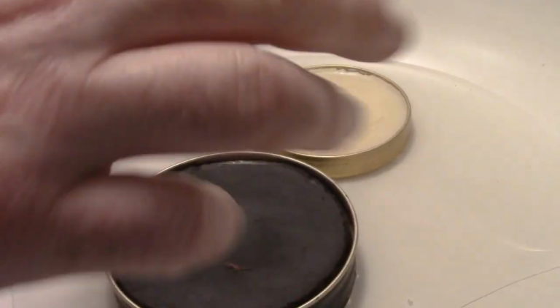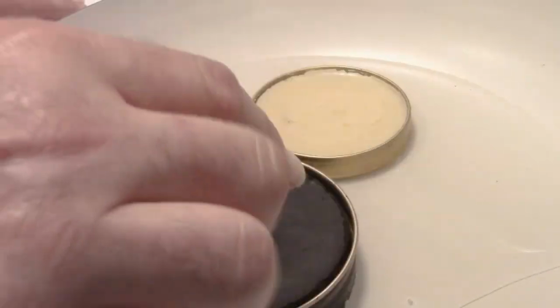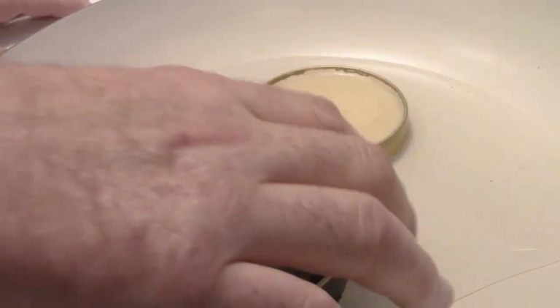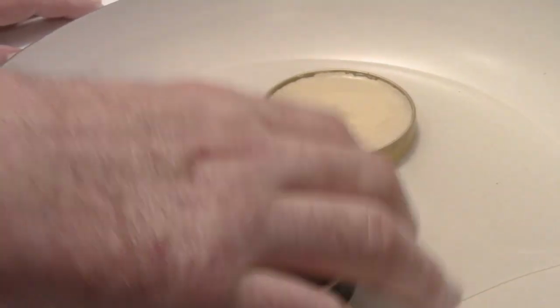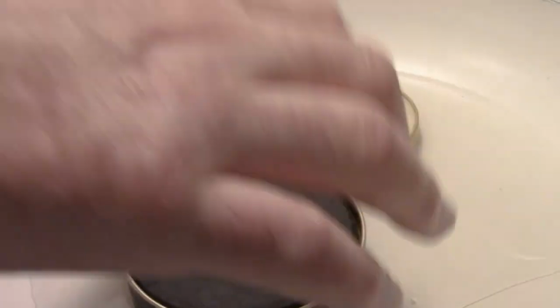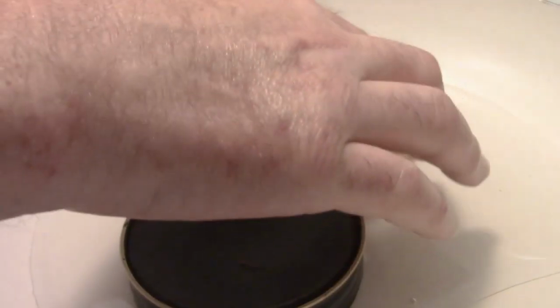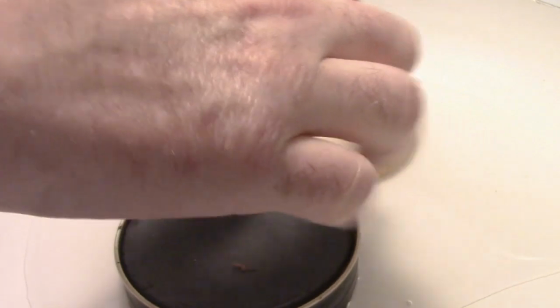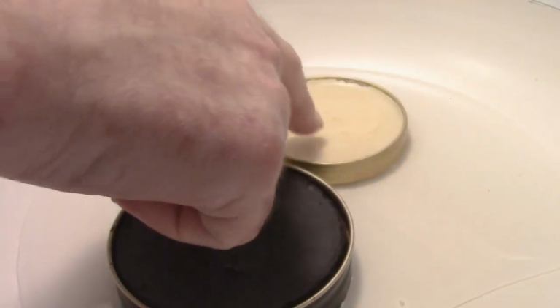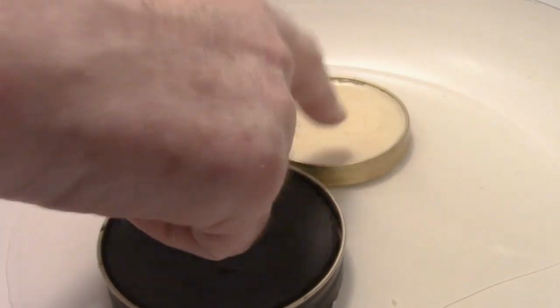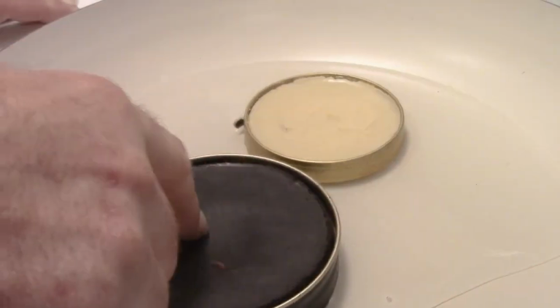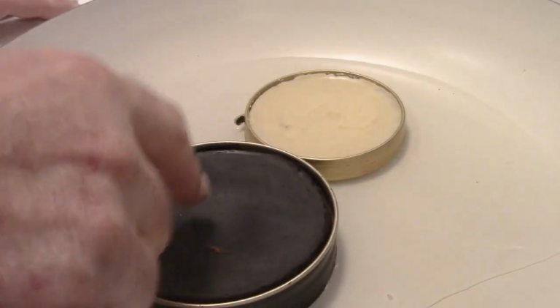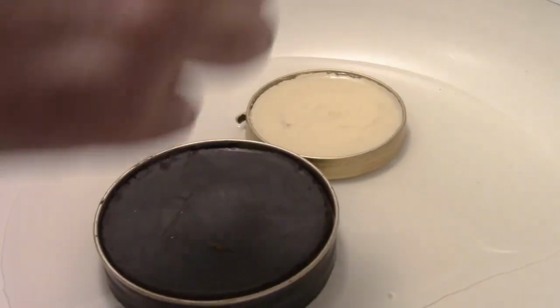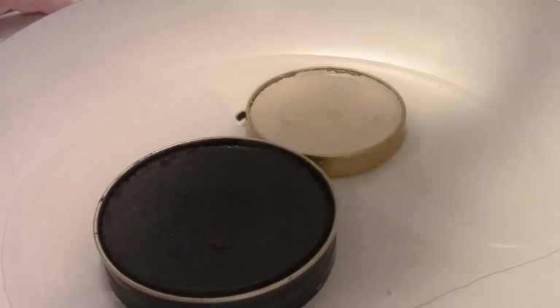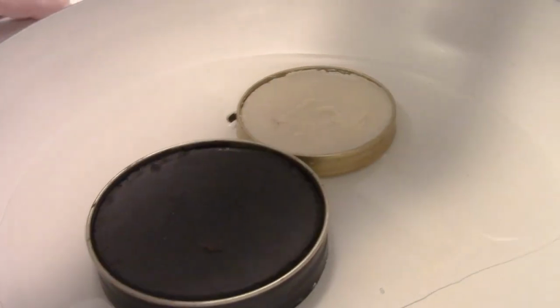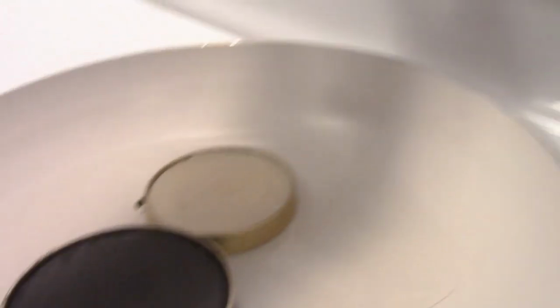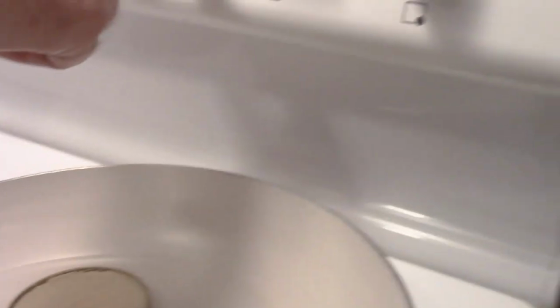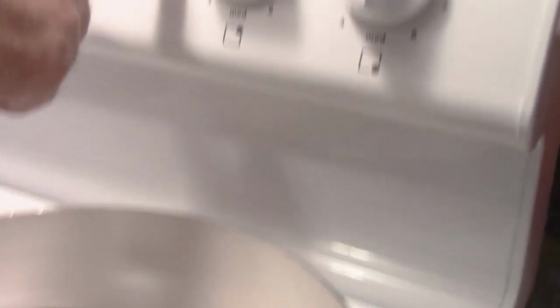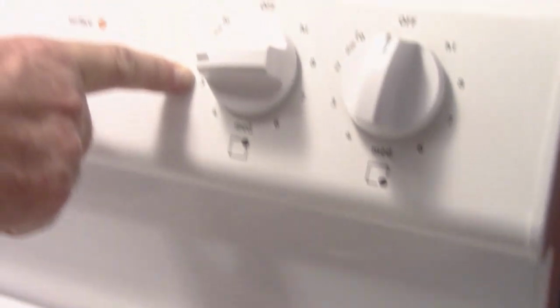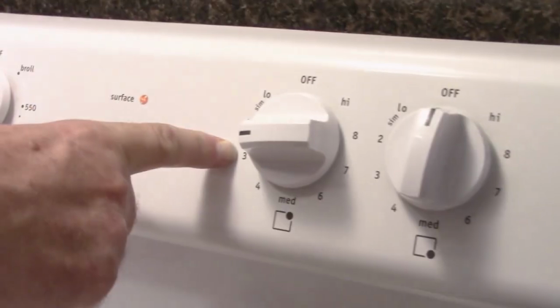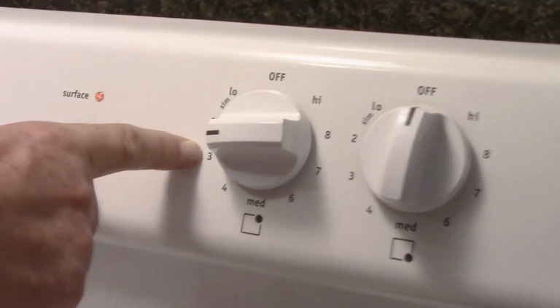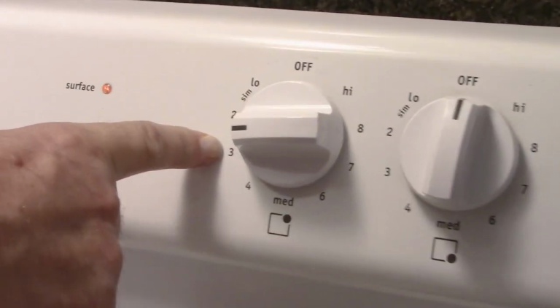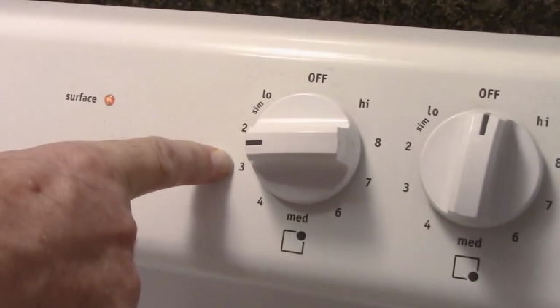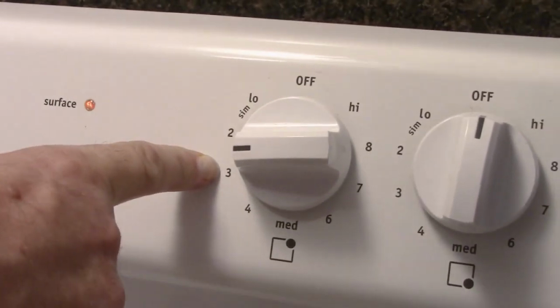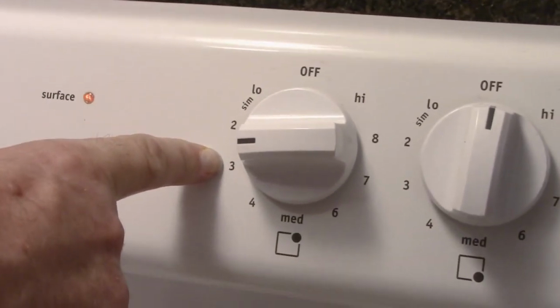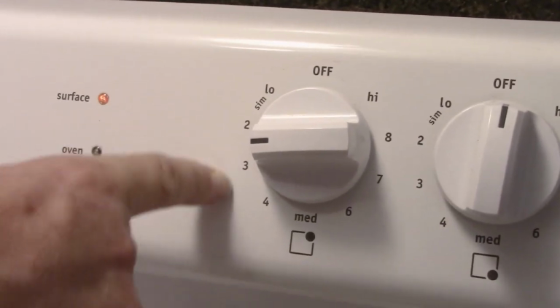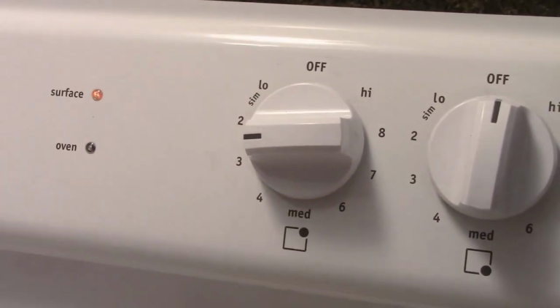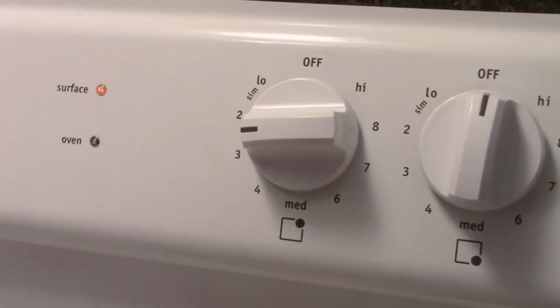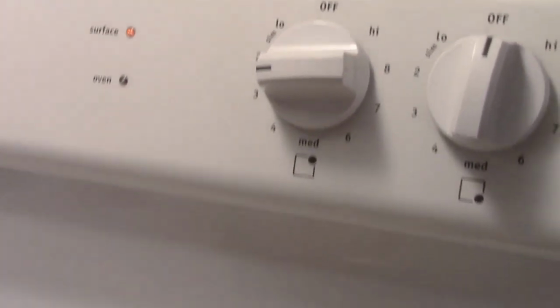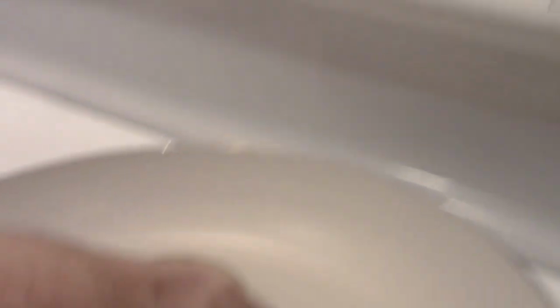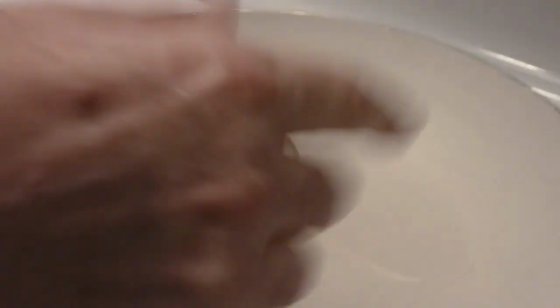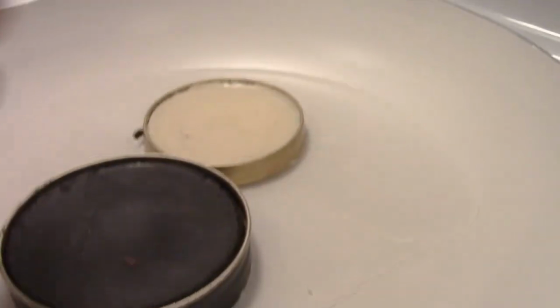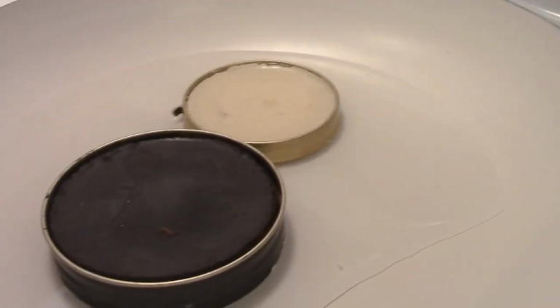It's just real simple. You want to take the tops off the tins and put the stove on a low temperature. Then just have a little bit of water in the skillet.